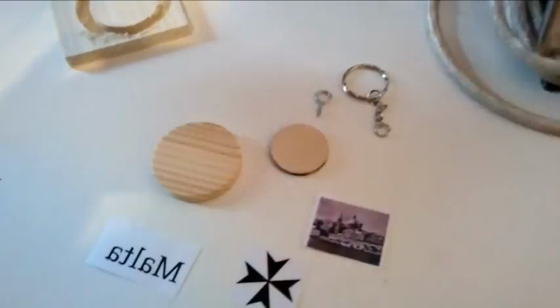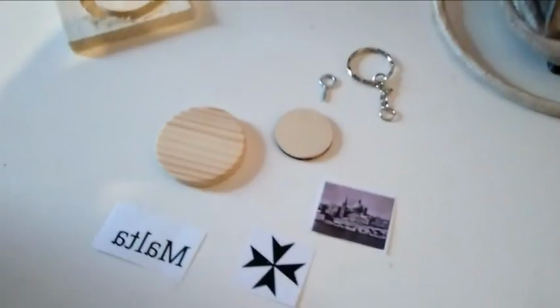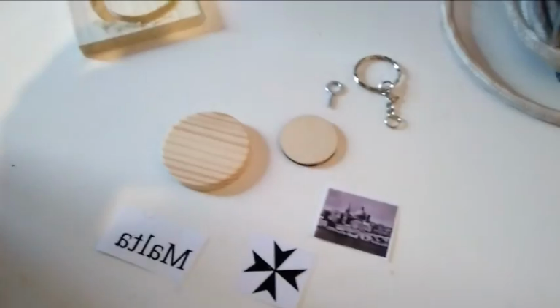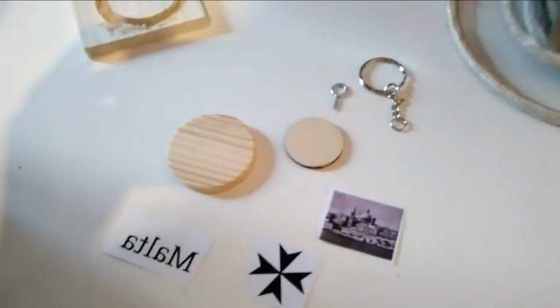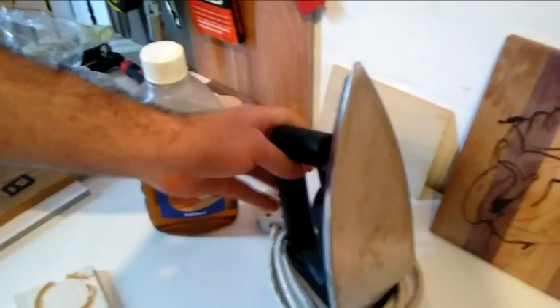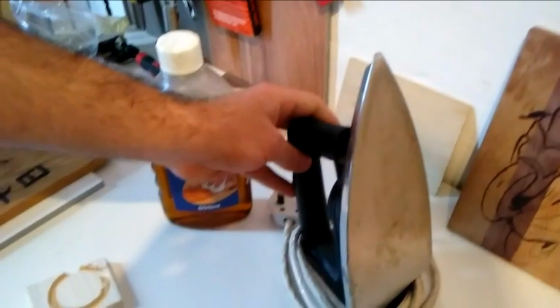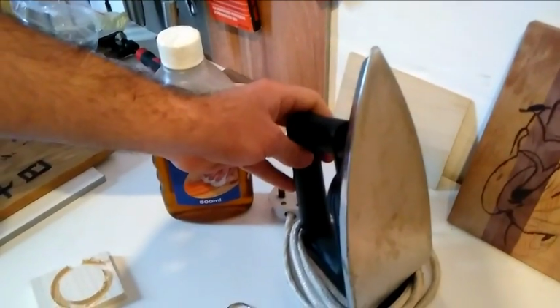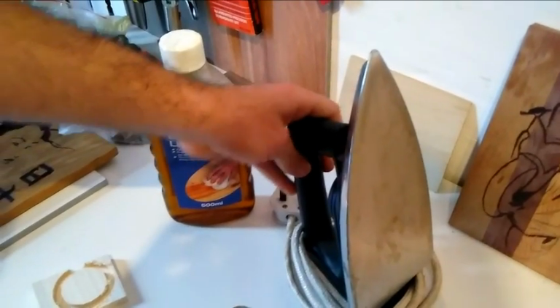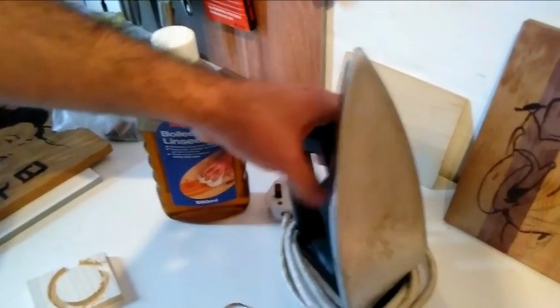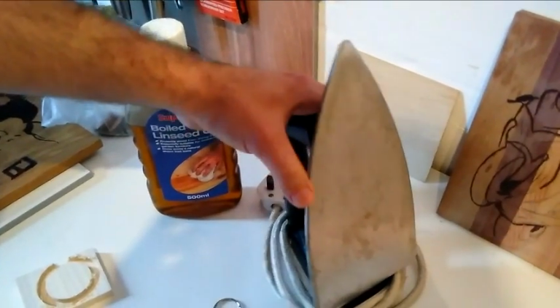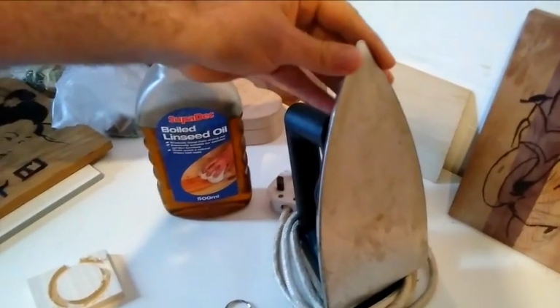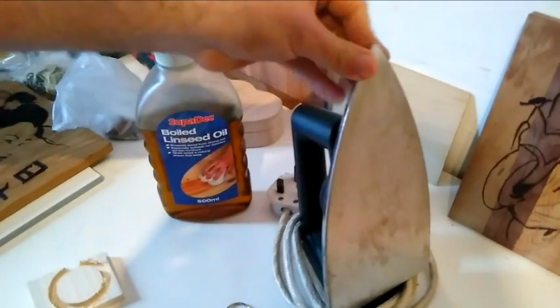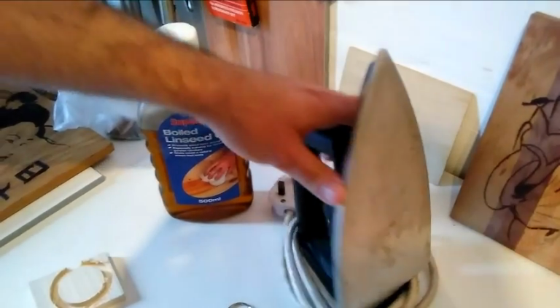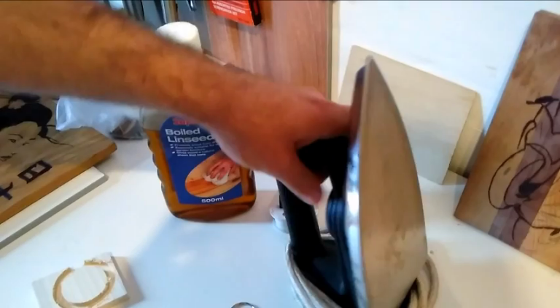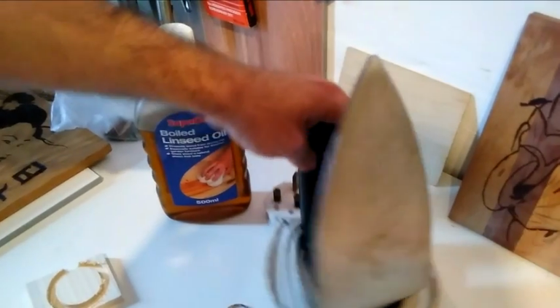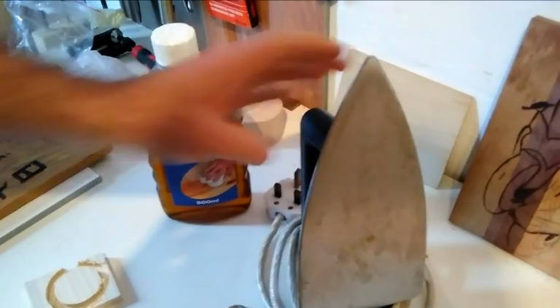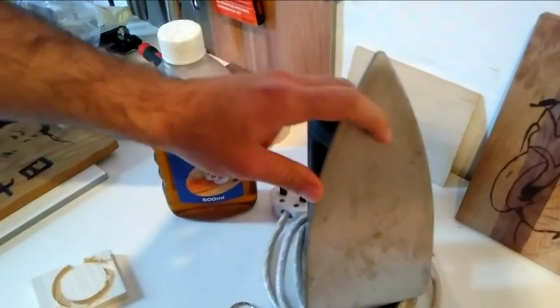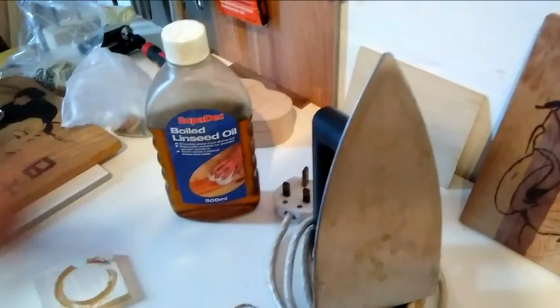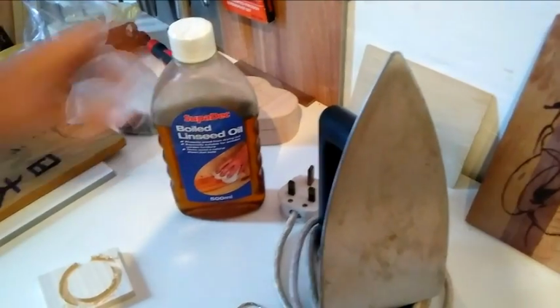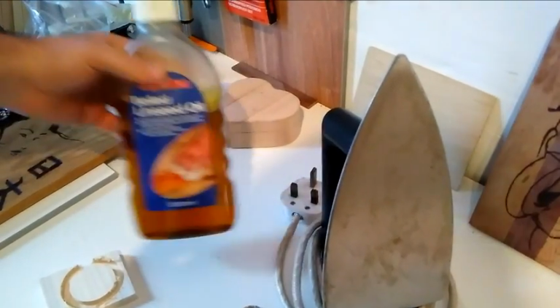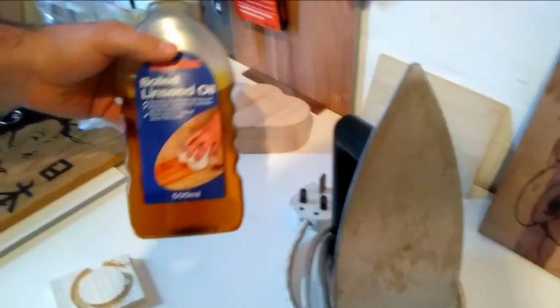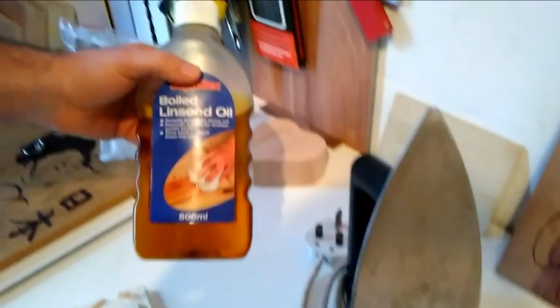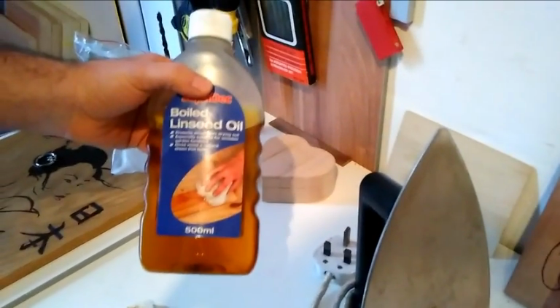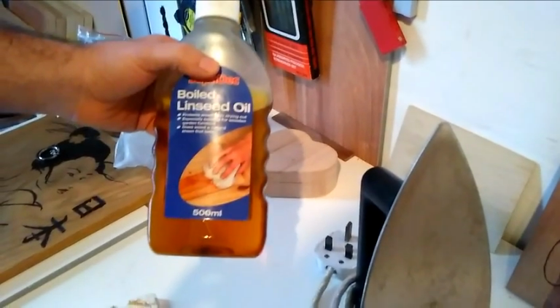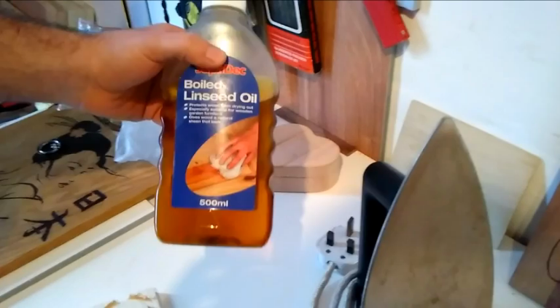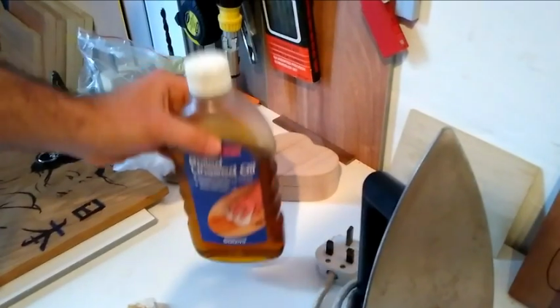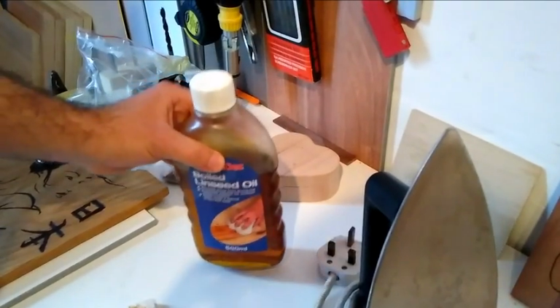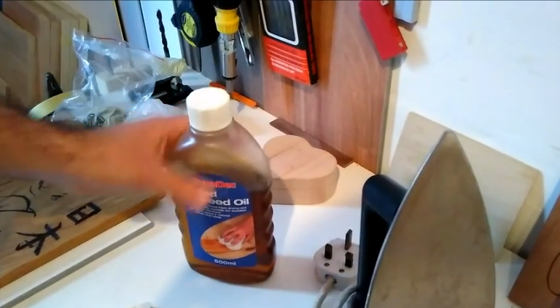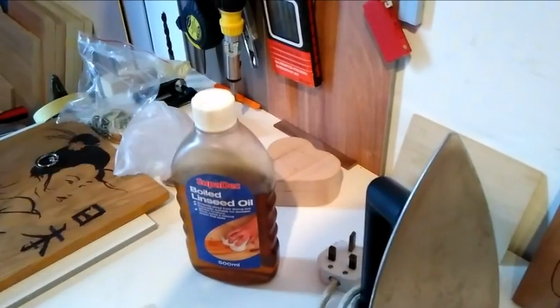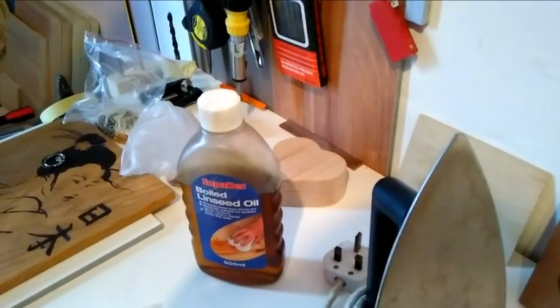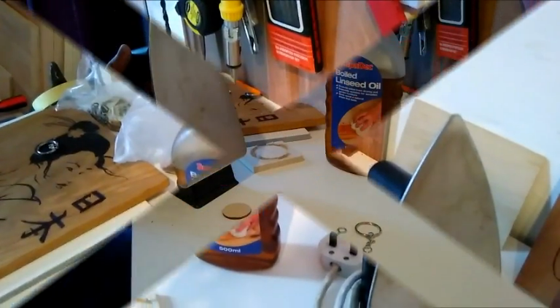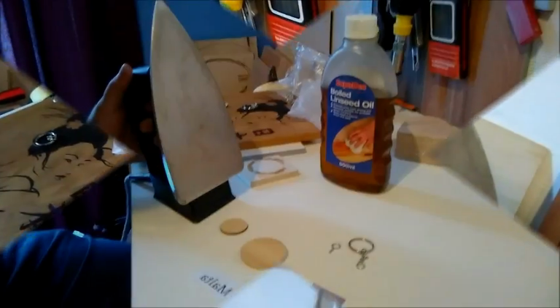What else you need is the iron — you have it at home for sure. You also need oil for the finish at the end. So this is what you need, and I will show you how to make it.